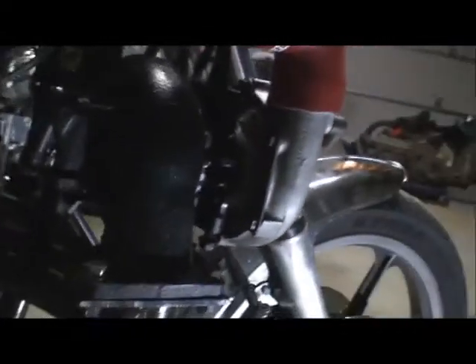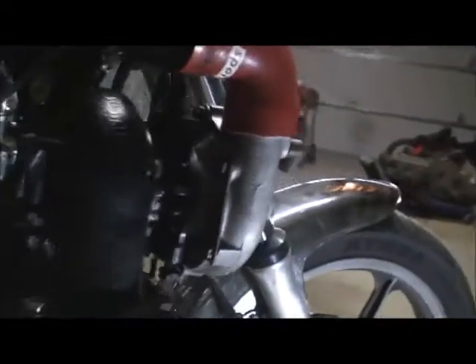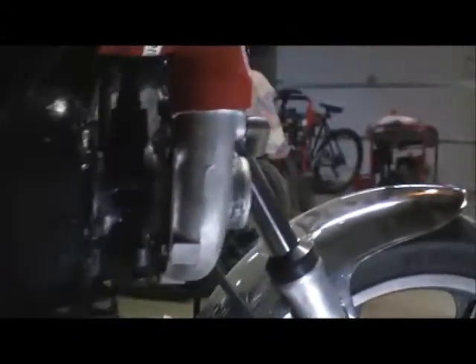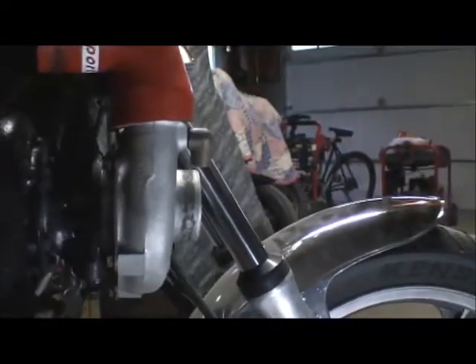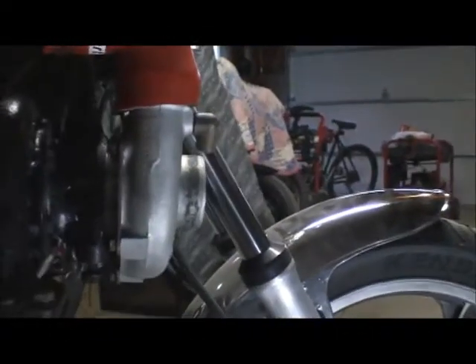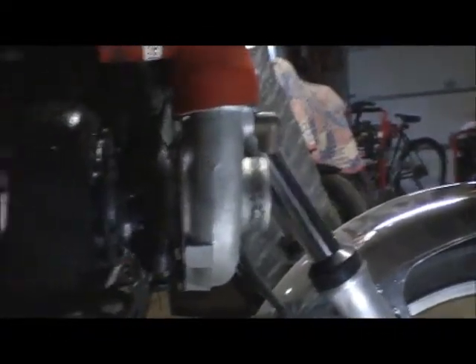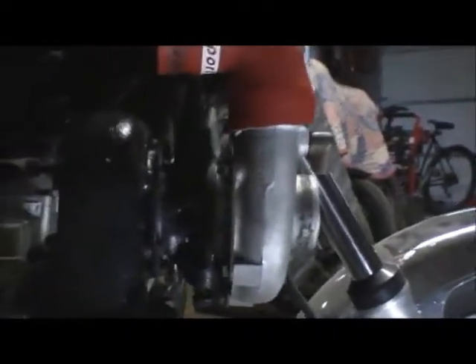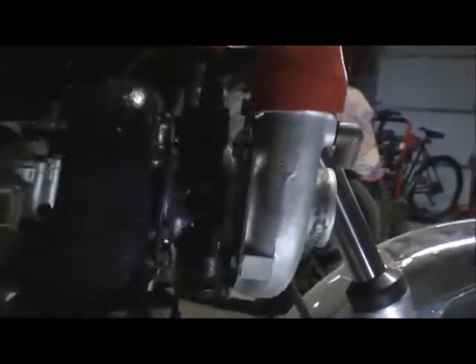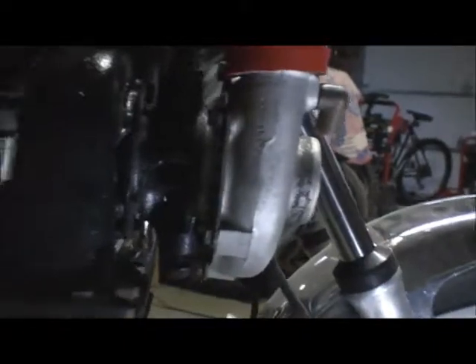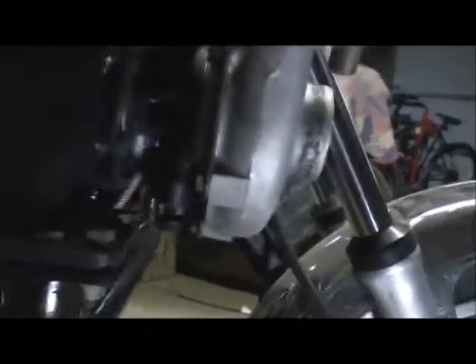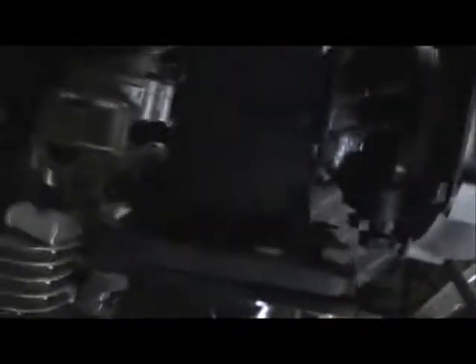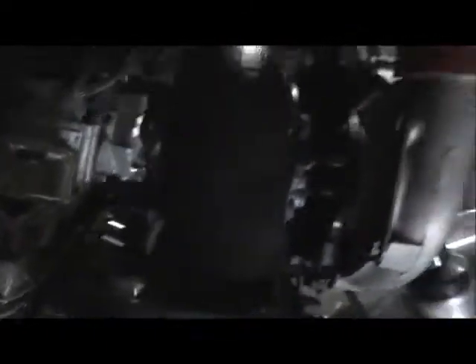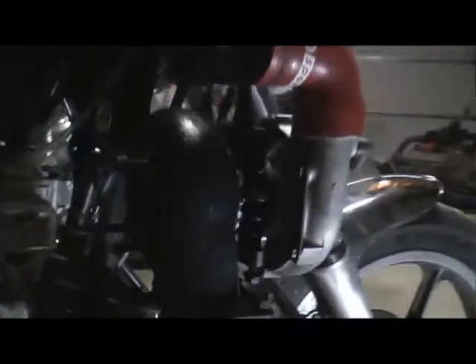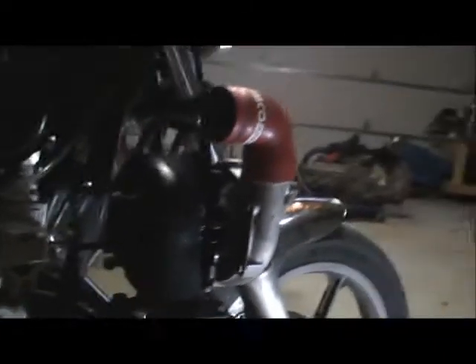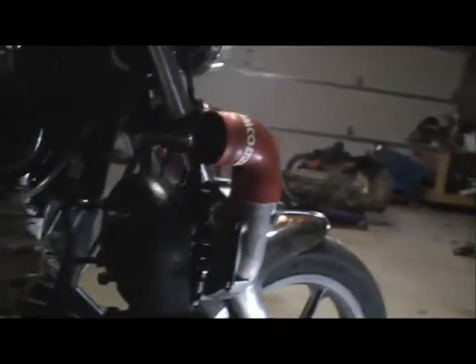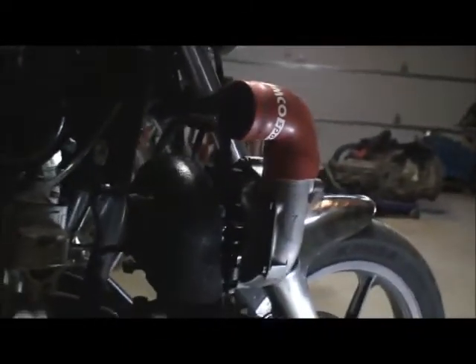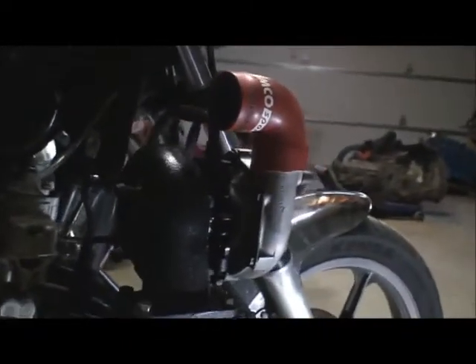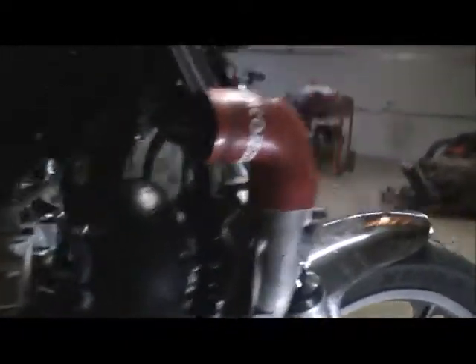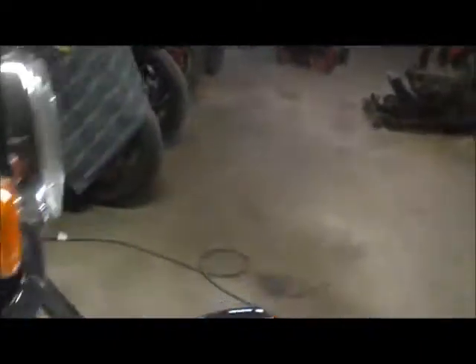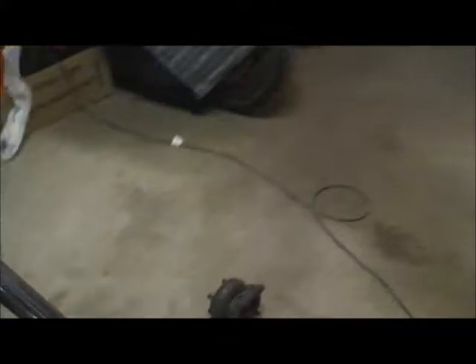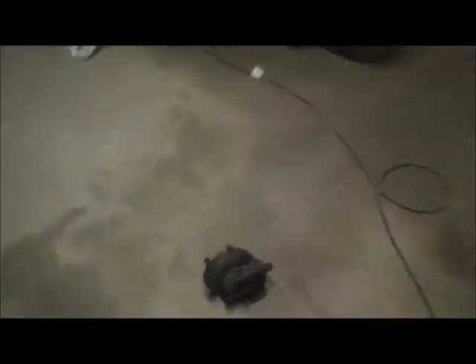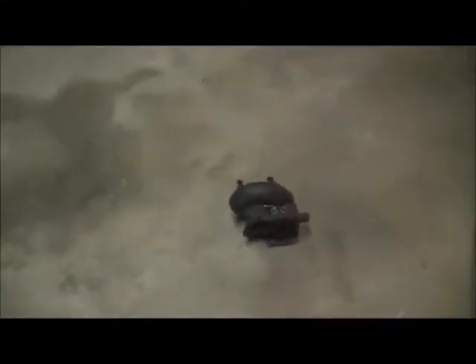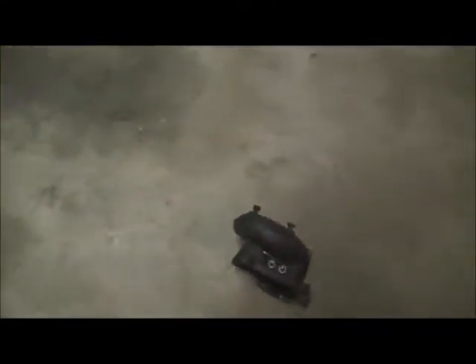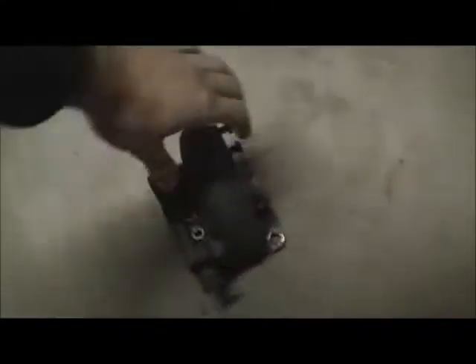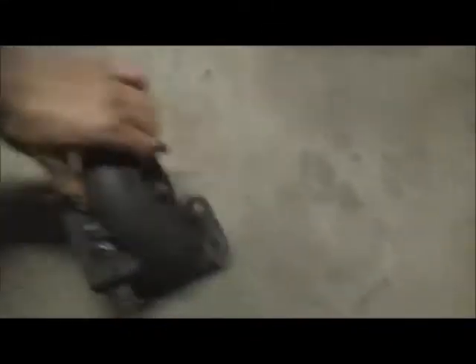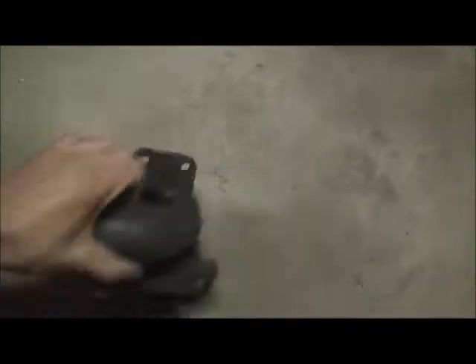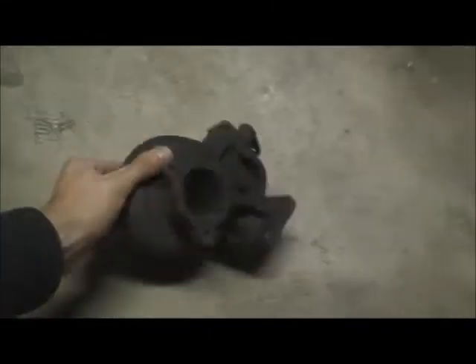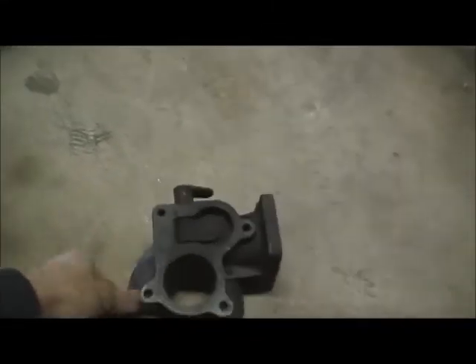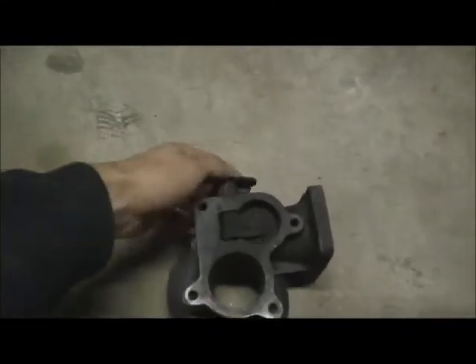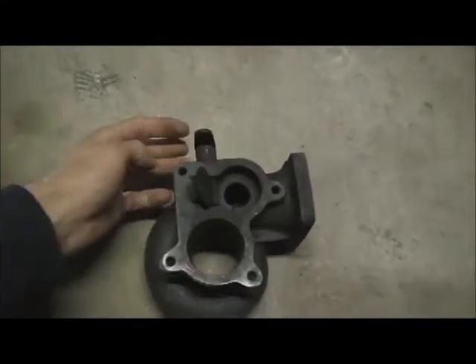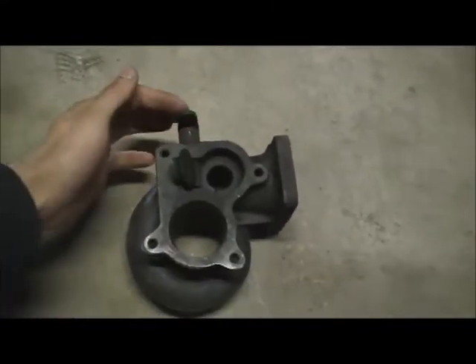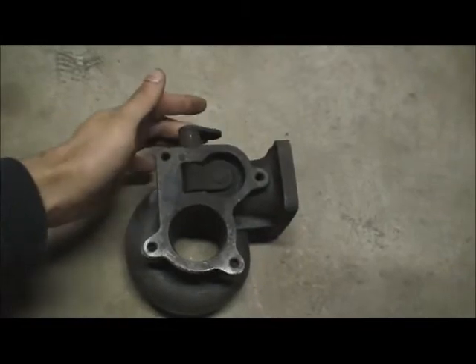It's a 63 trim Garrett turbo — it's massive, a little too big I think. The other turbo I was going to run, these are parts to it, had an internal wastegate, which I'm not a fan of because I can control it better with the external.